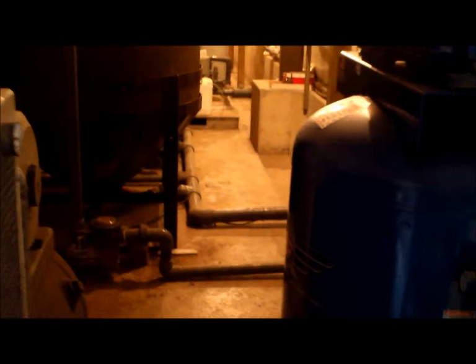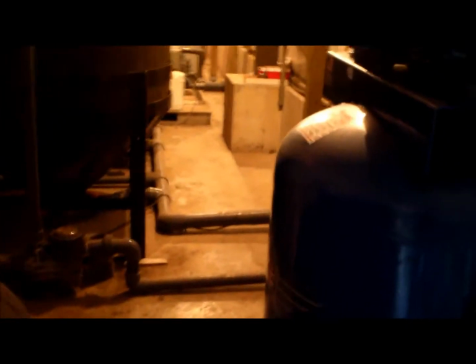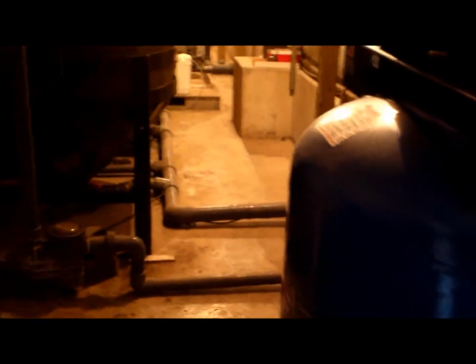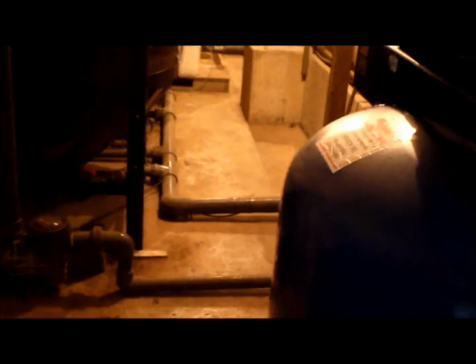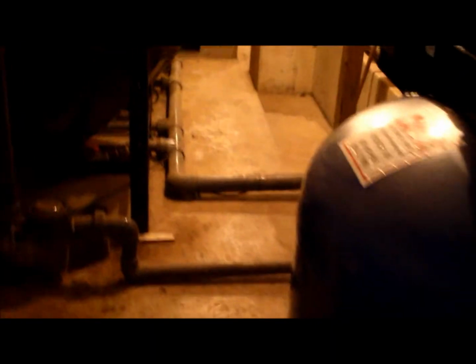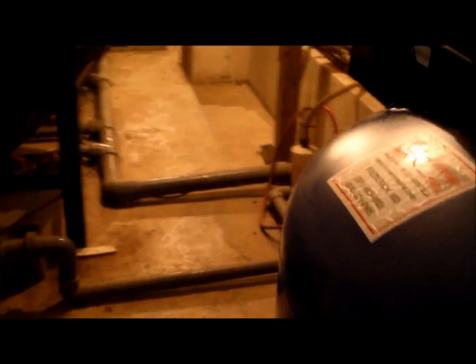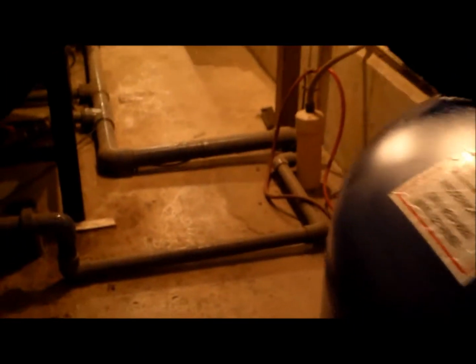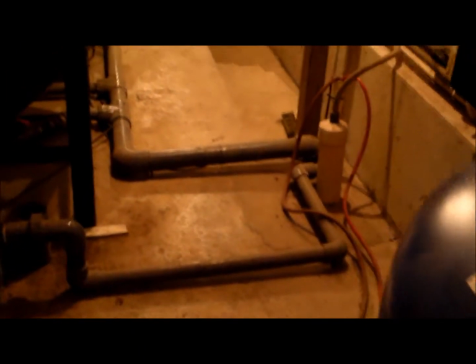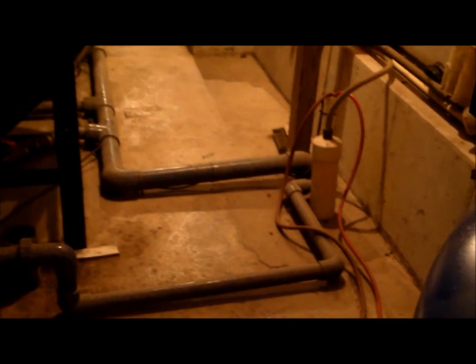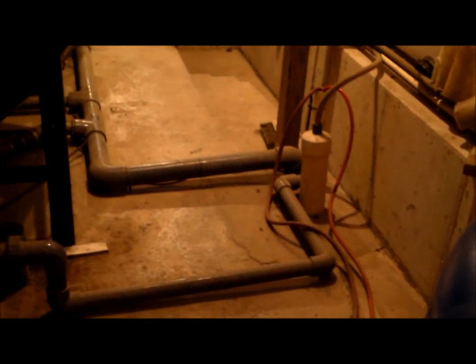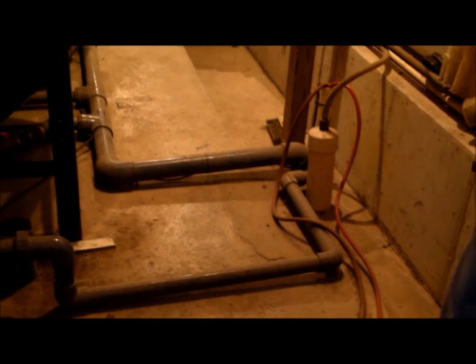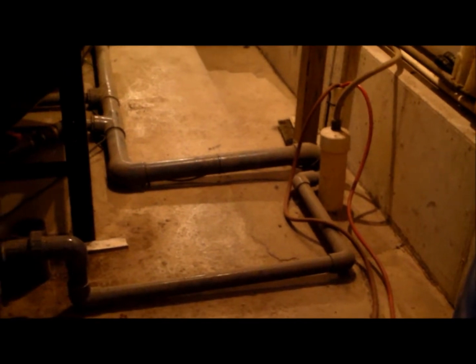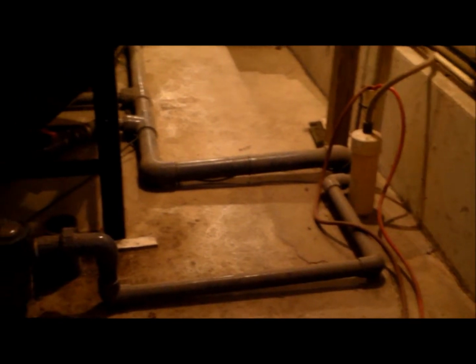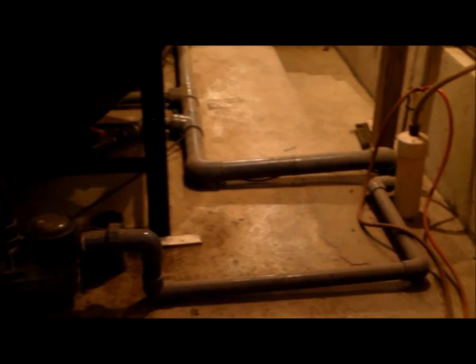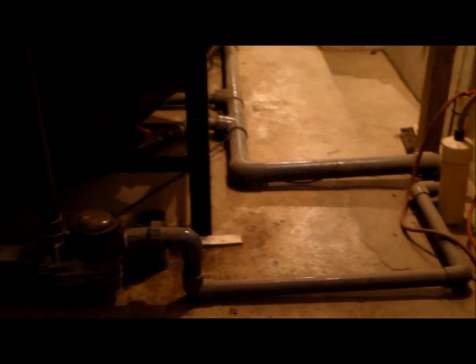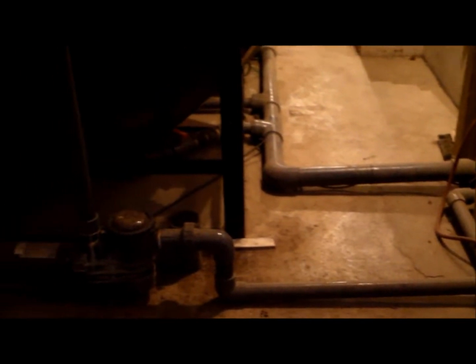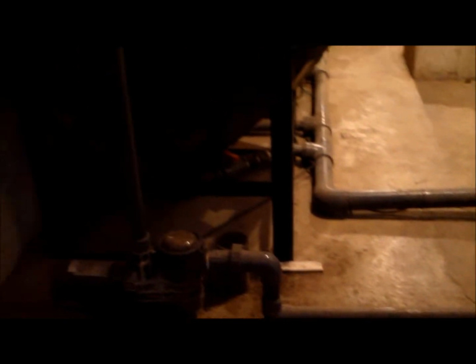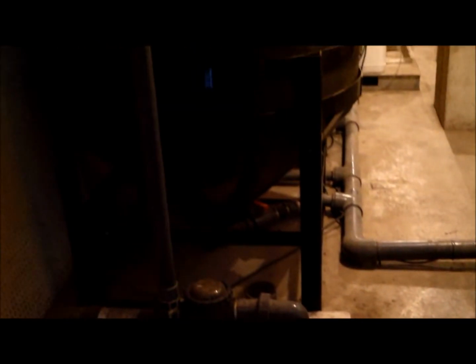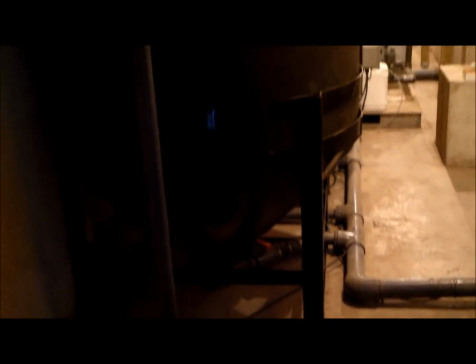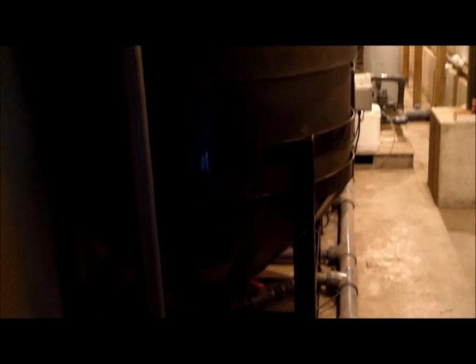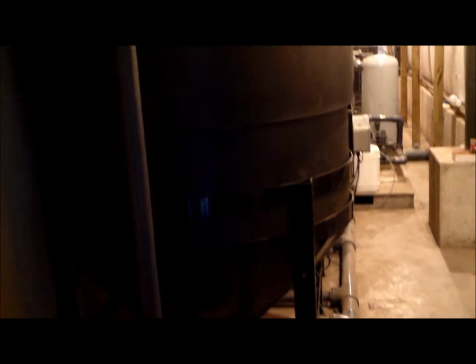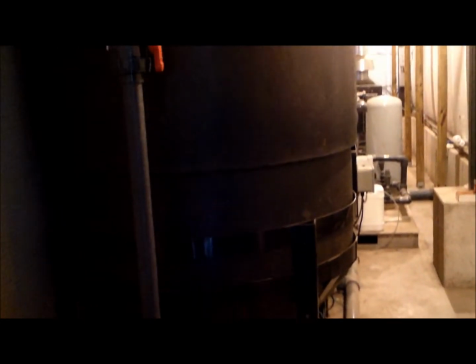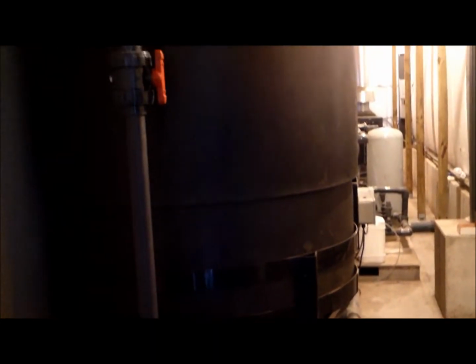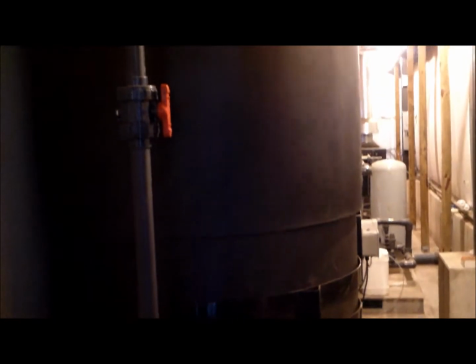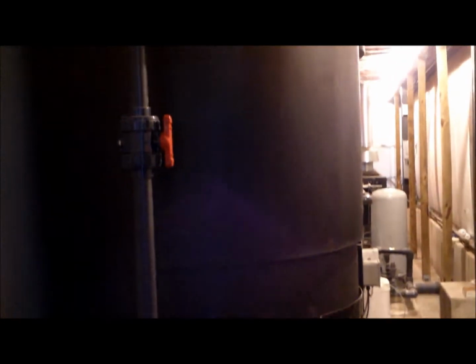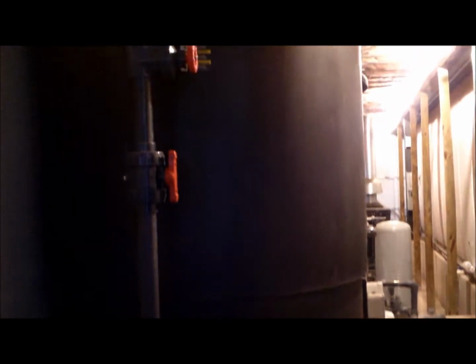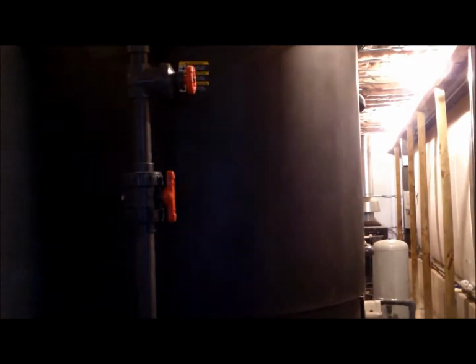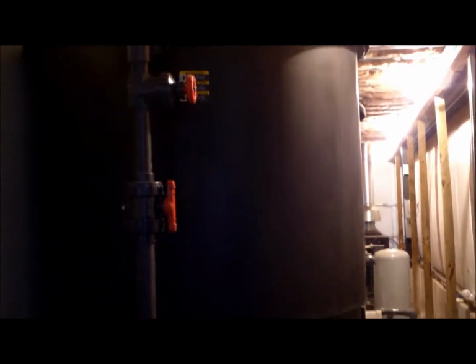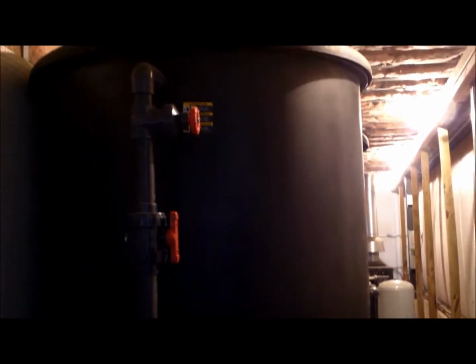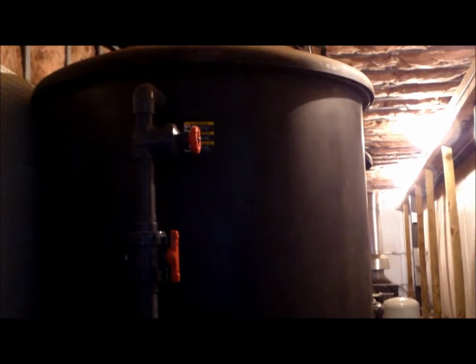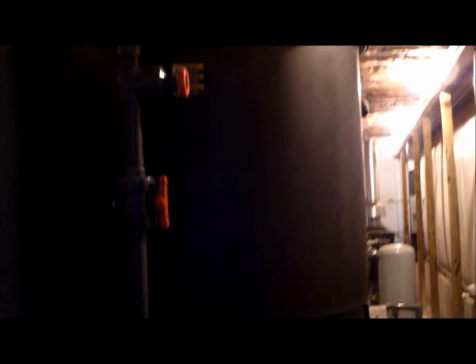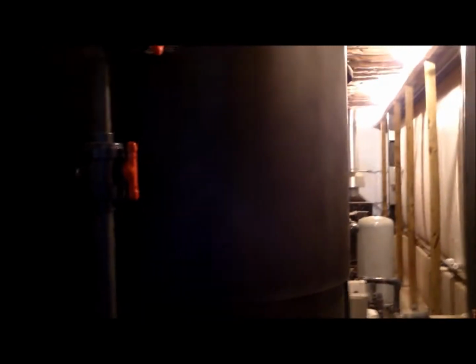This system can process up to 2,800 gallons of wash water per day, and we have allowed enough volume for adequate separation, filtration, and microbe colonization.